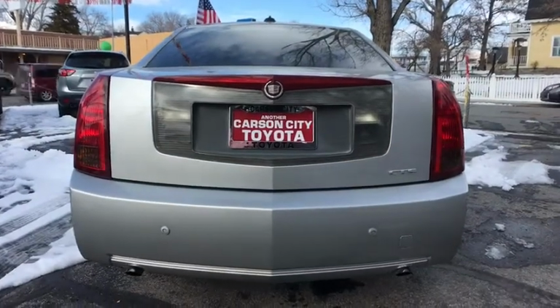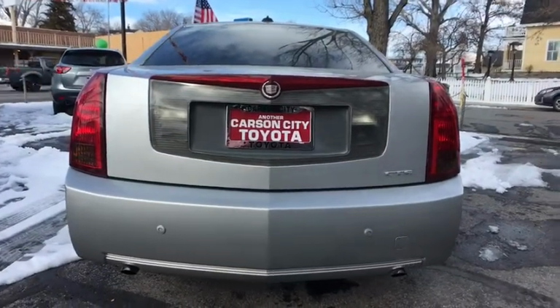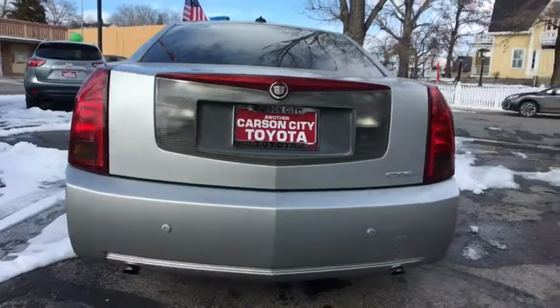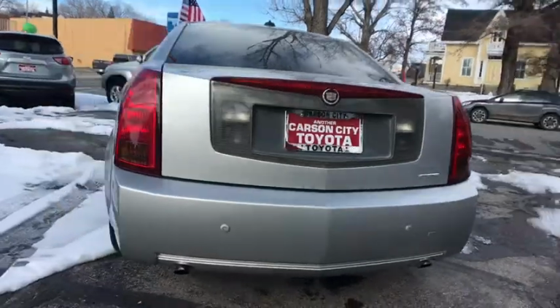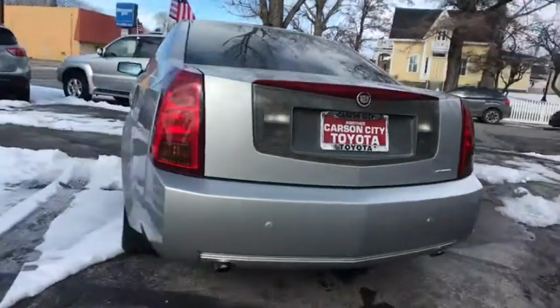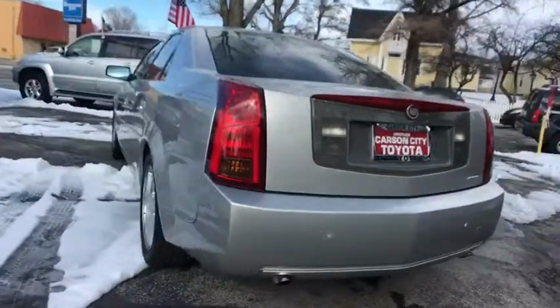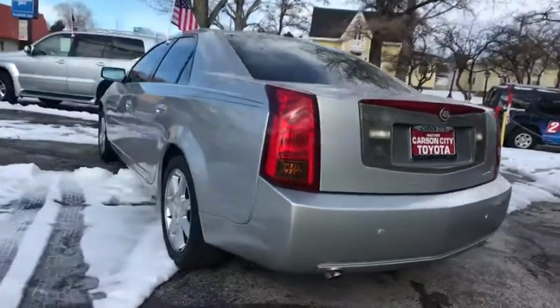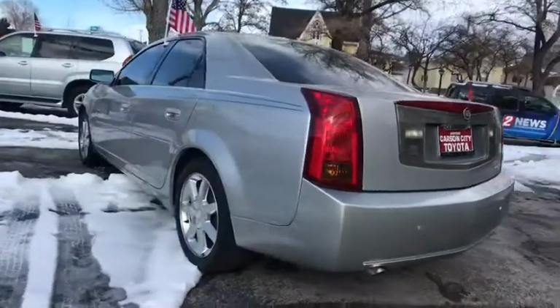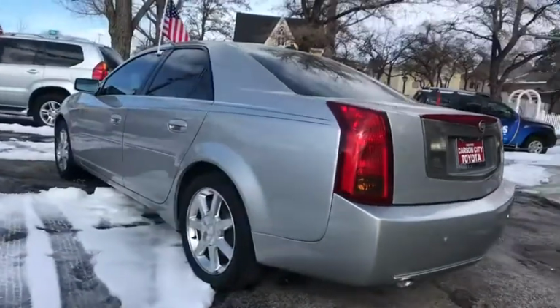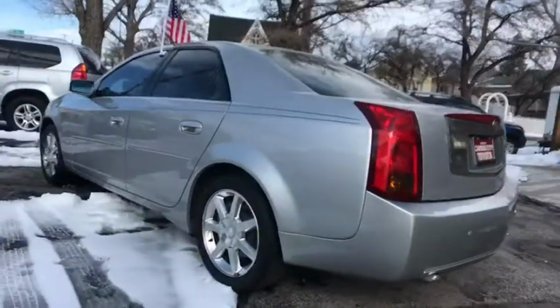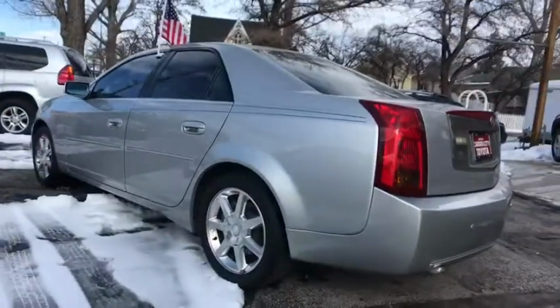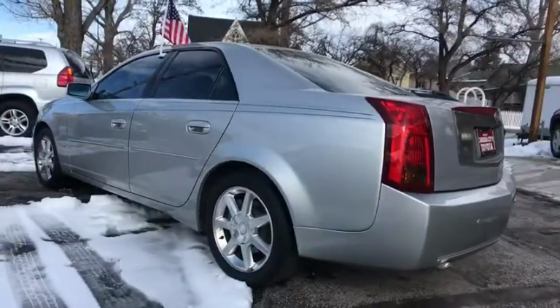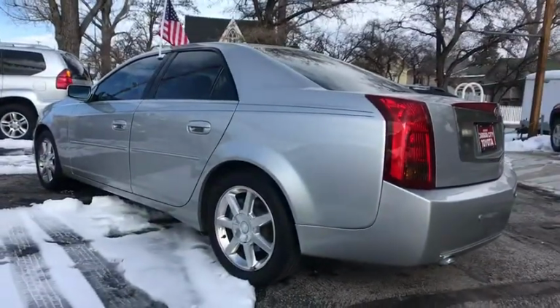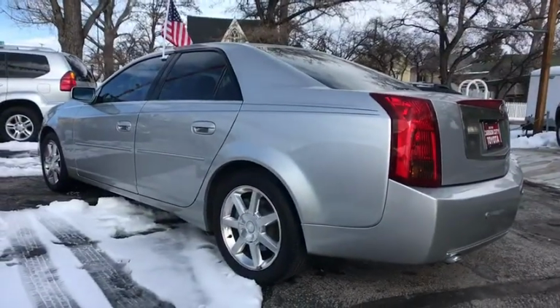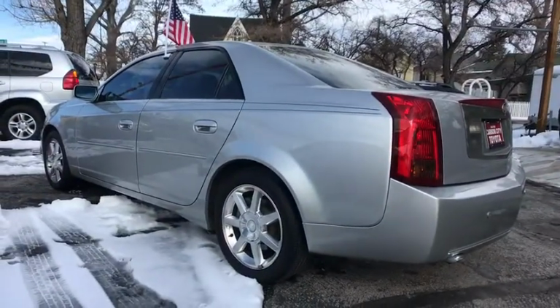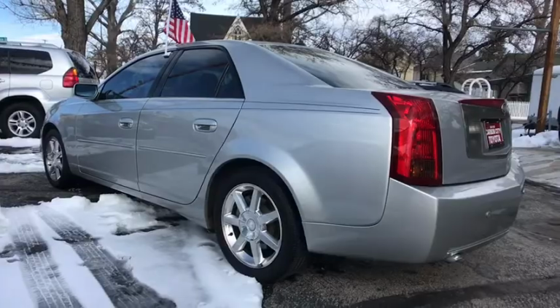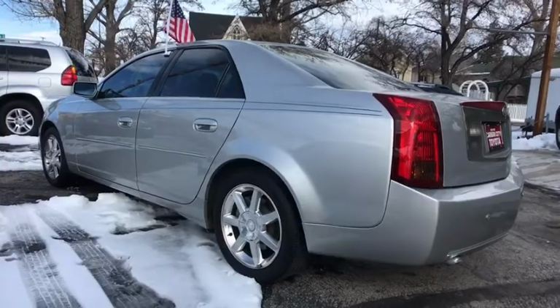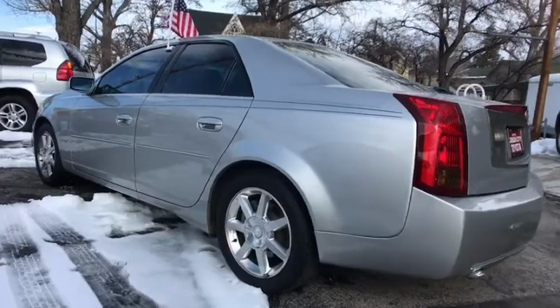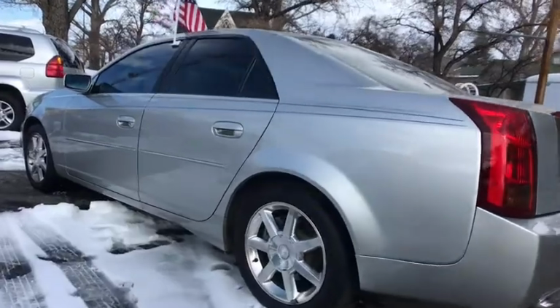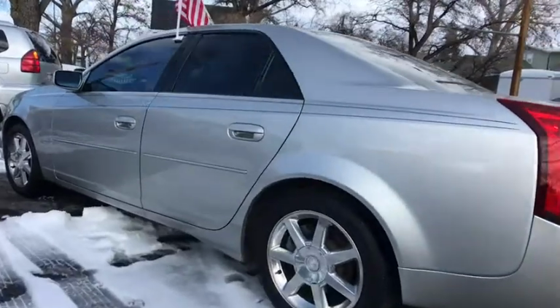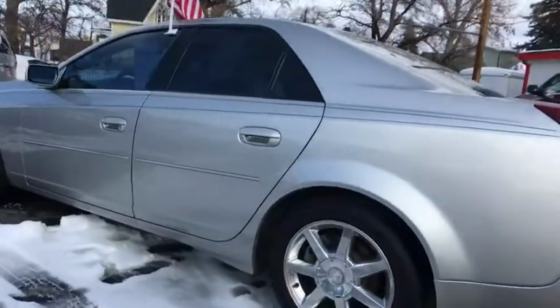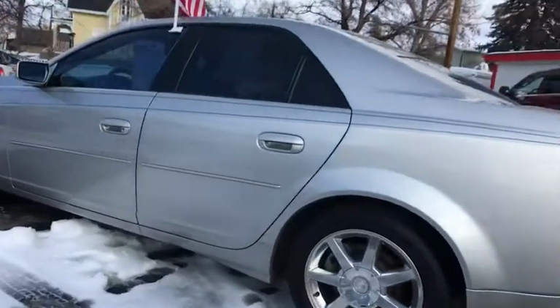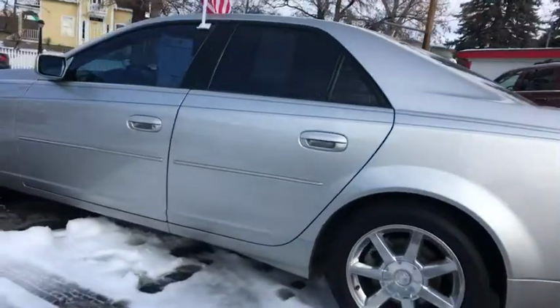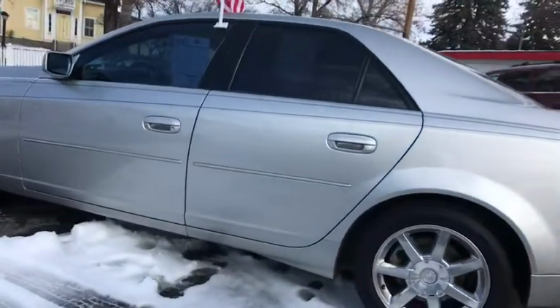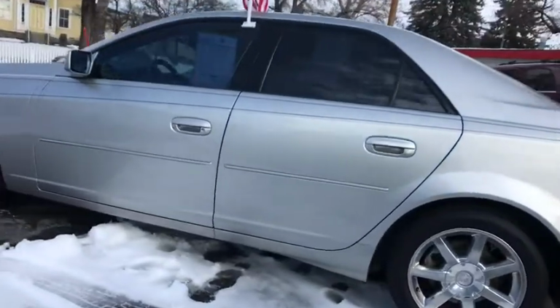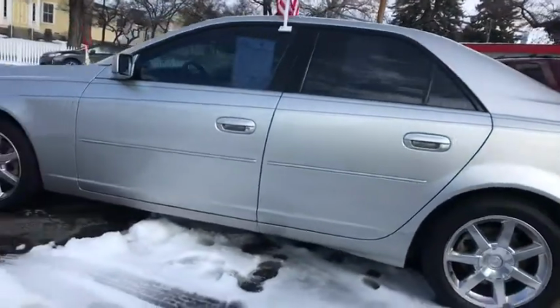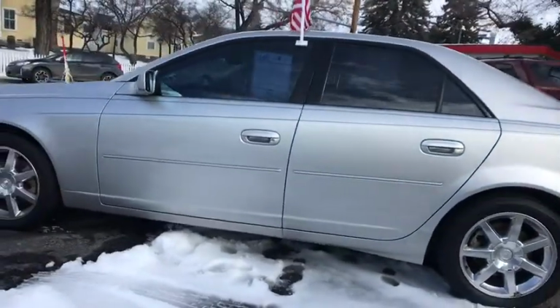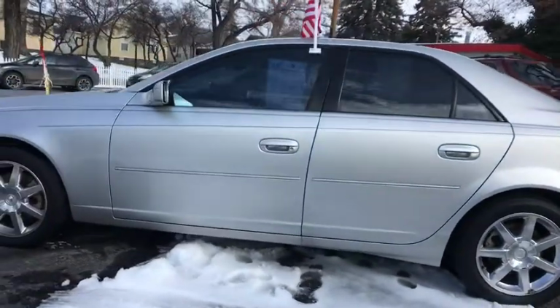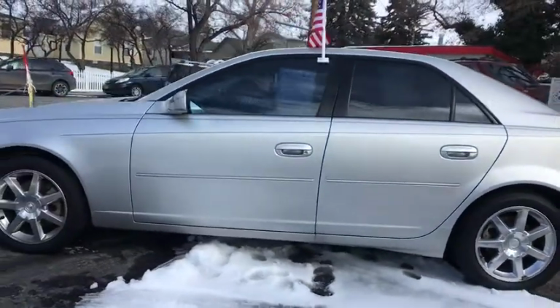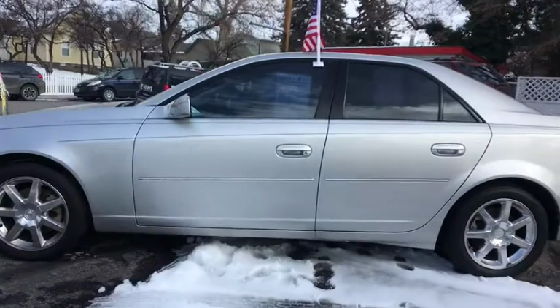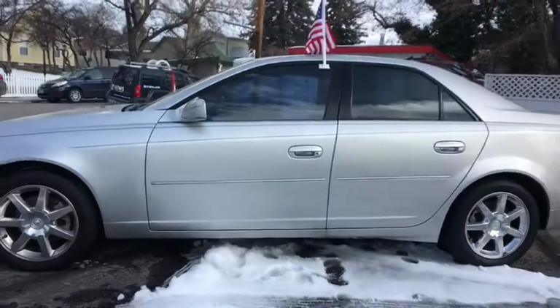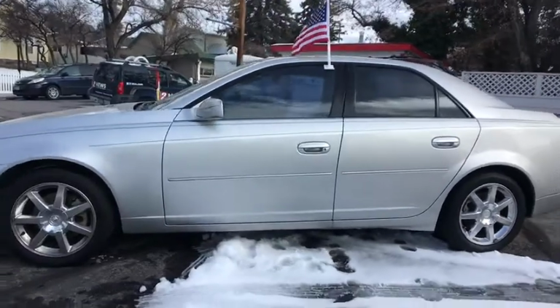Here are some of this vehicle's great options: traction control, anti-lock braking system, leather-wrapped steering wheel, power steering, air-conditioning front, AM-FM stereo with CD player, and cruise control.